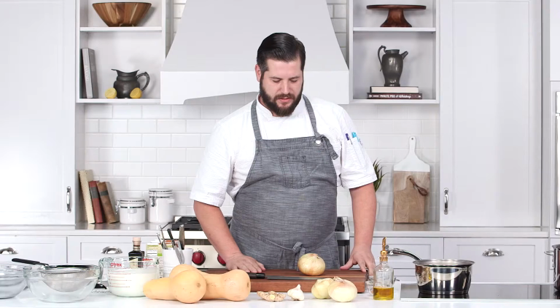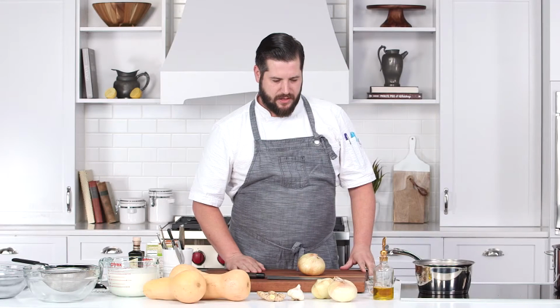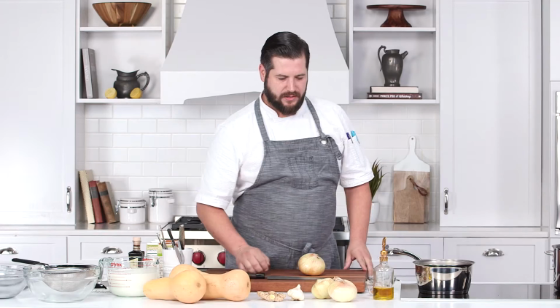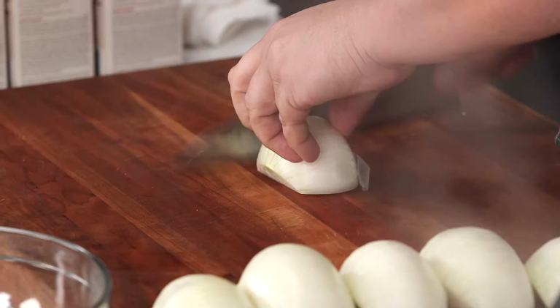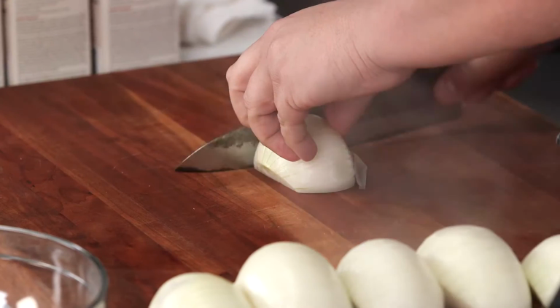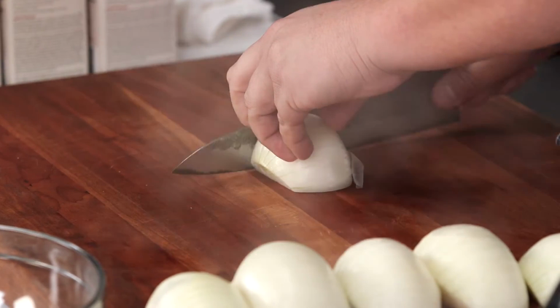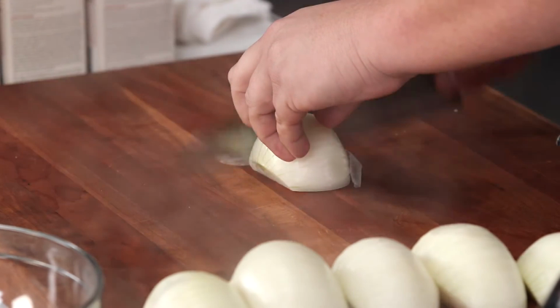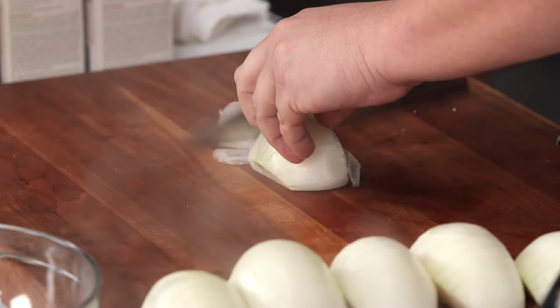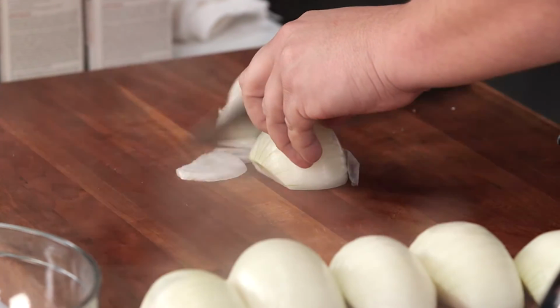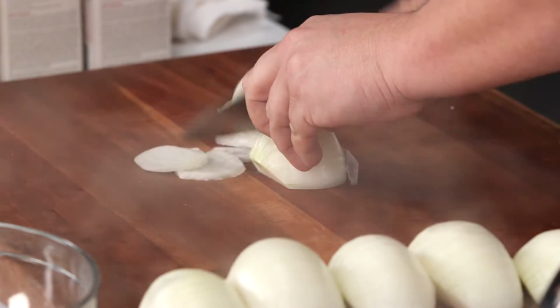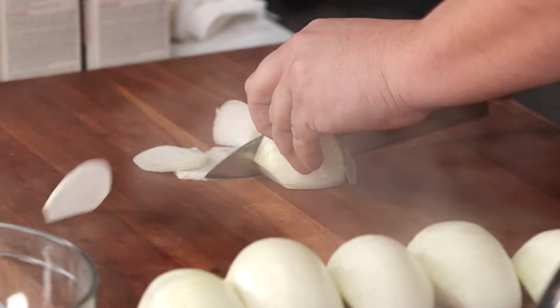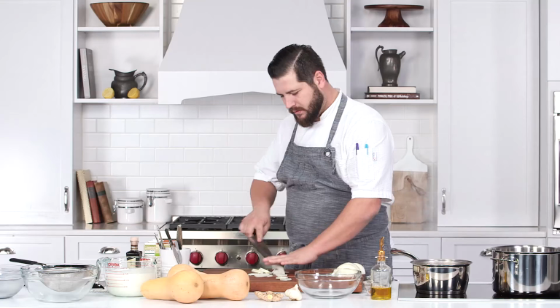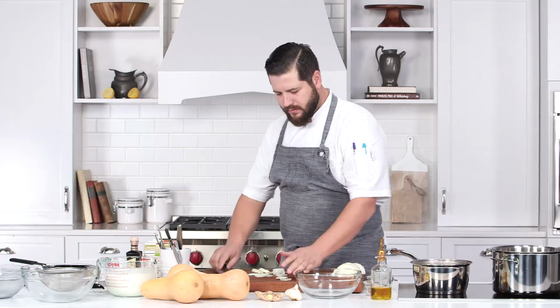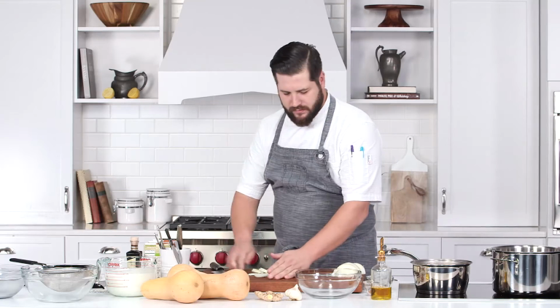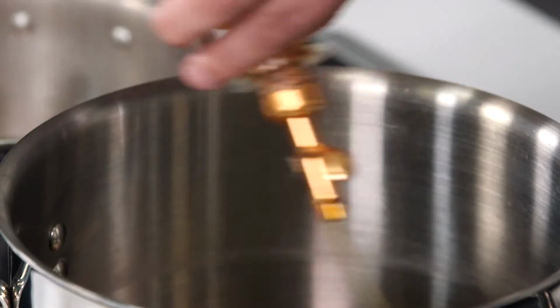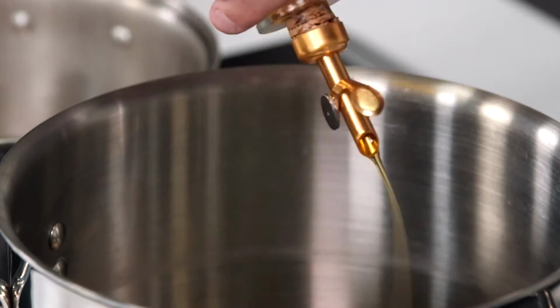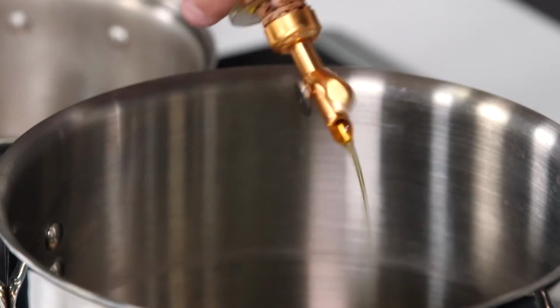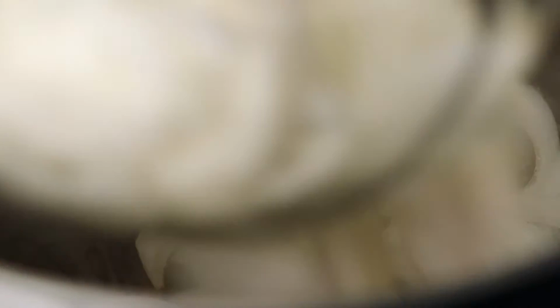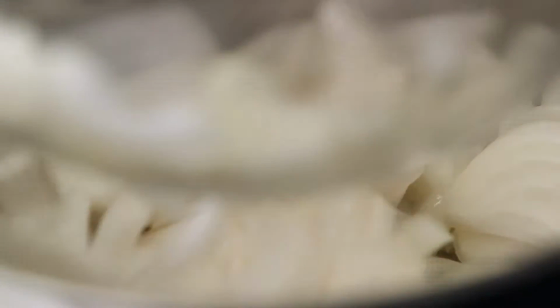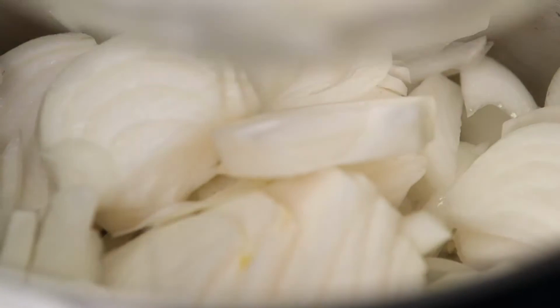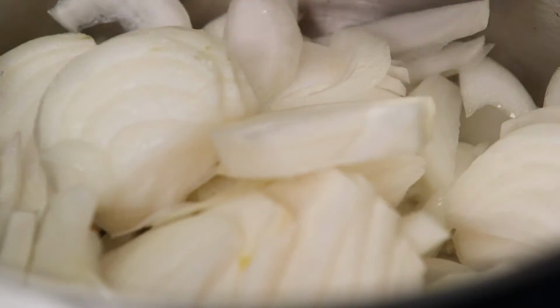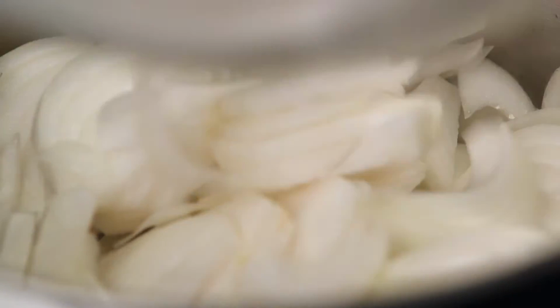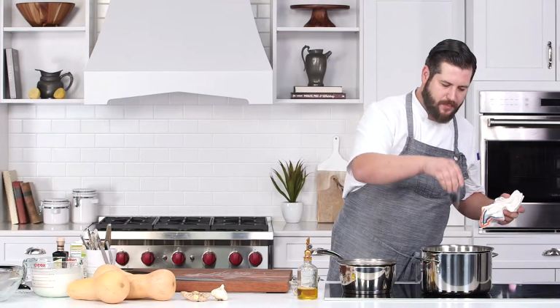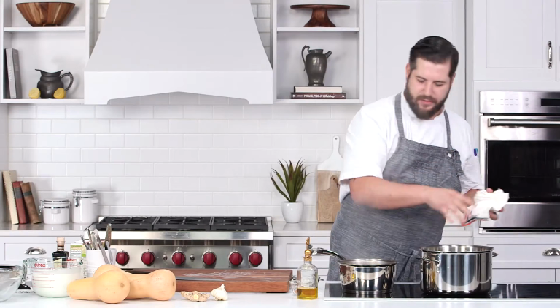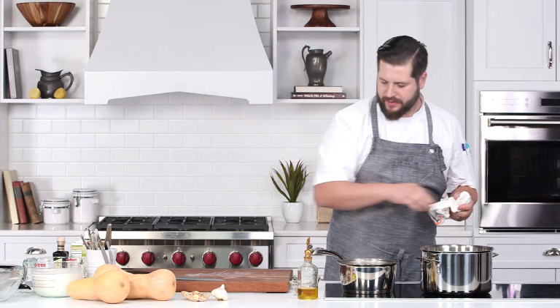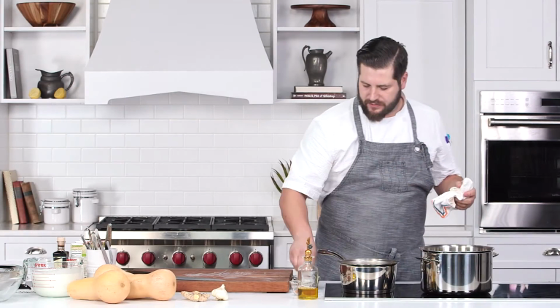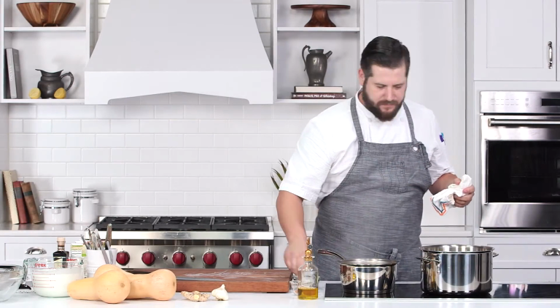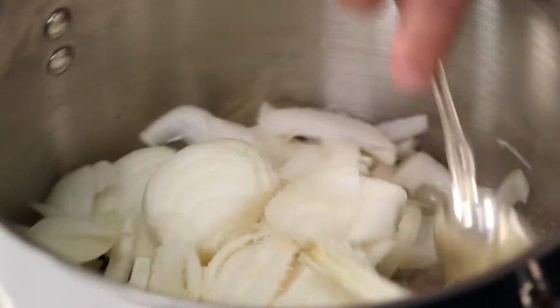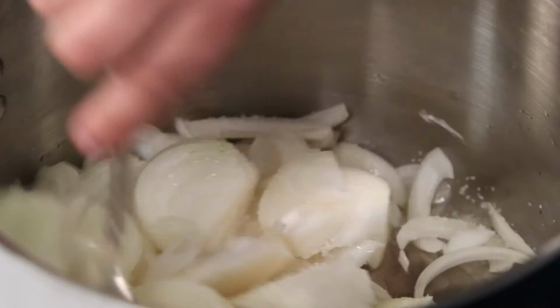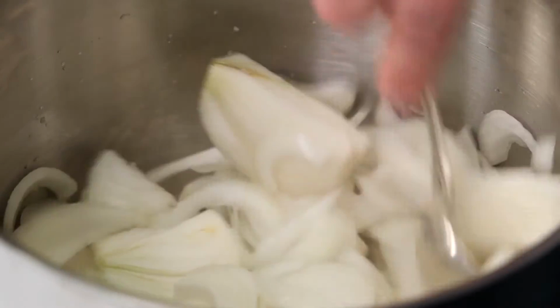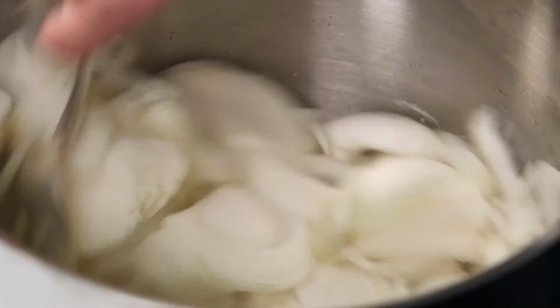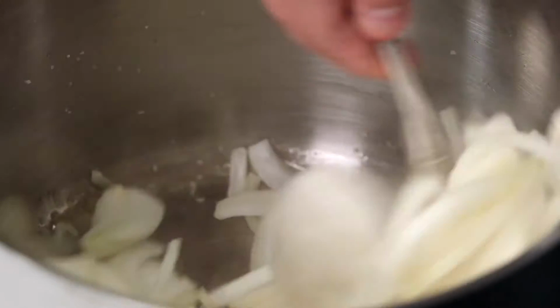These onions here, just give them a nice little thinly sliced julienne. We've got all of our onions in there, we're just gonna add a couple generous pinches of salt. Then I'm gonna reduce the heat just a little bit.